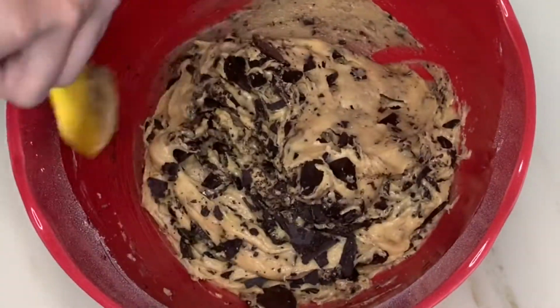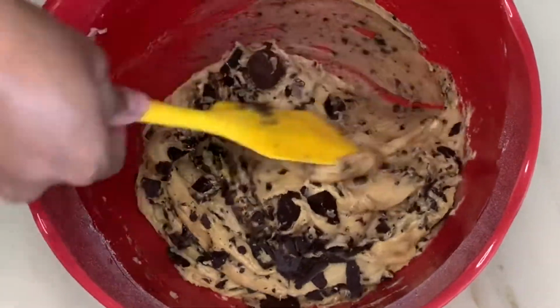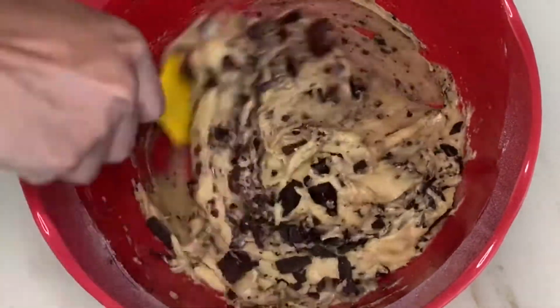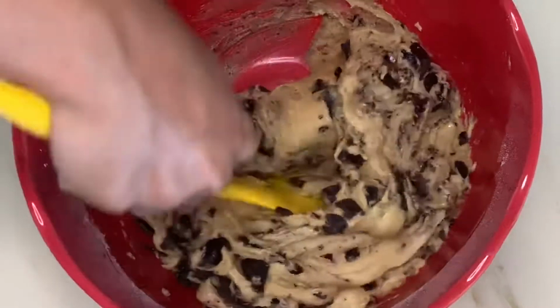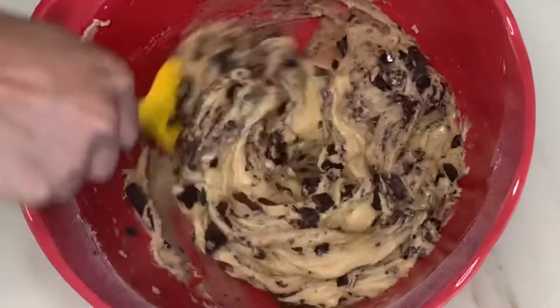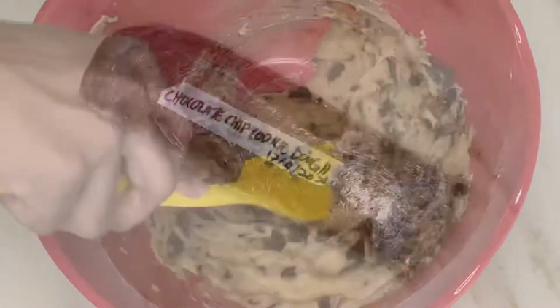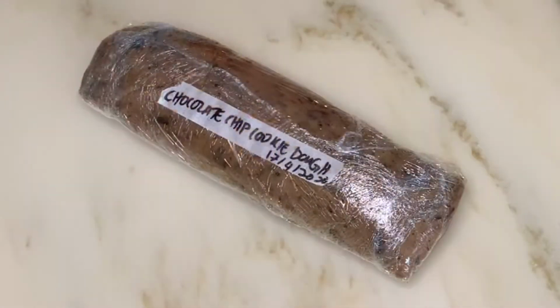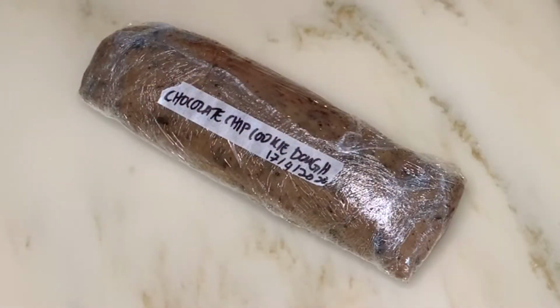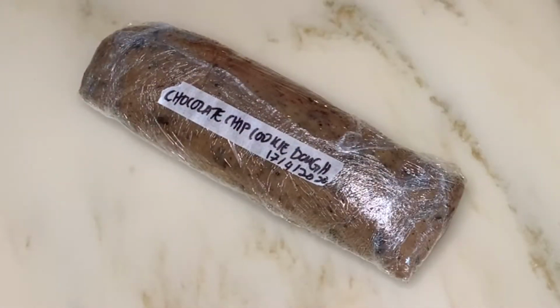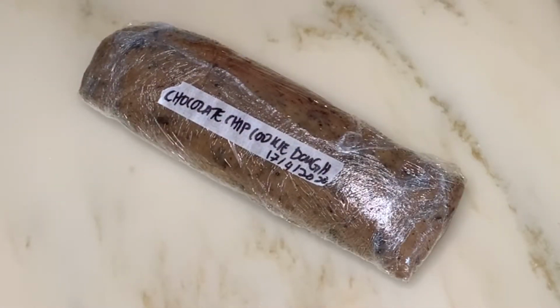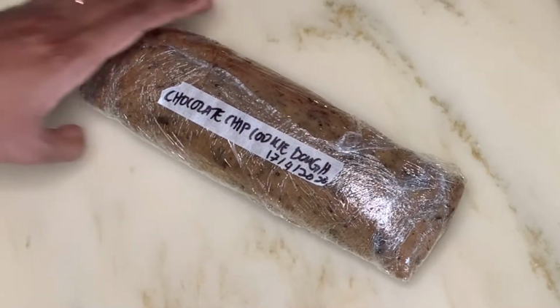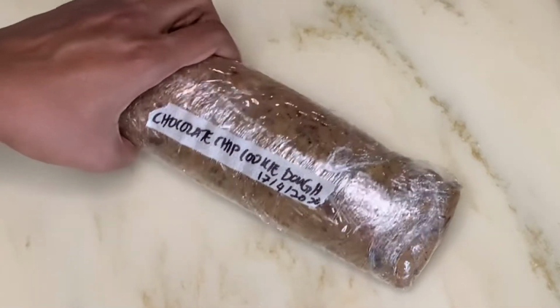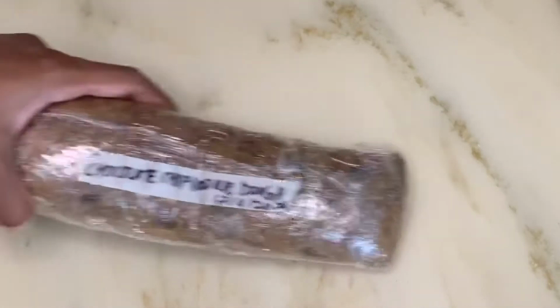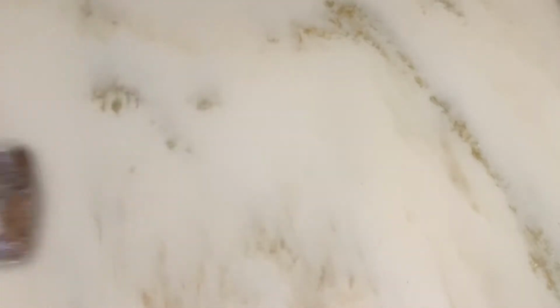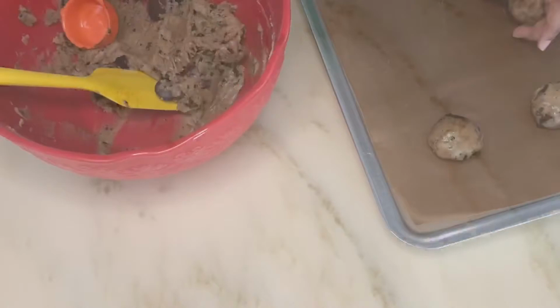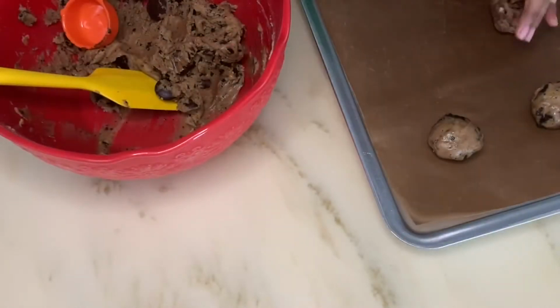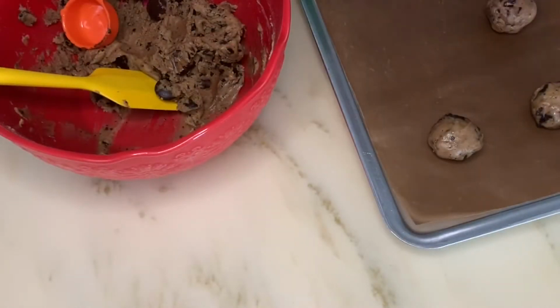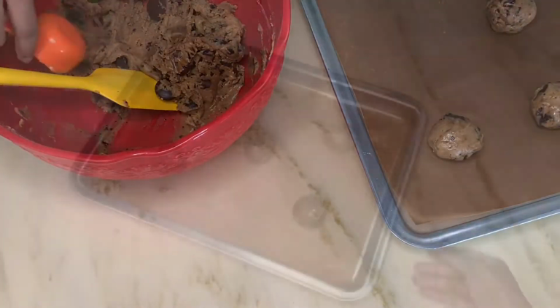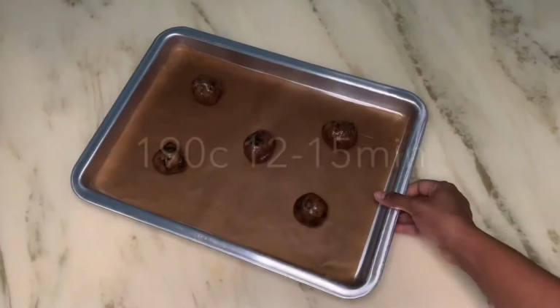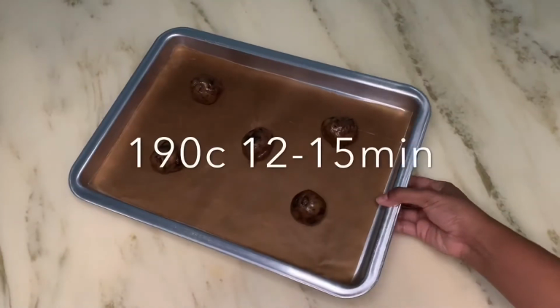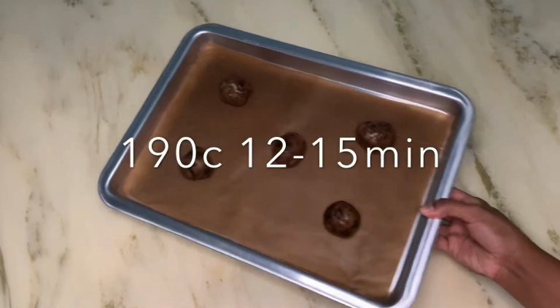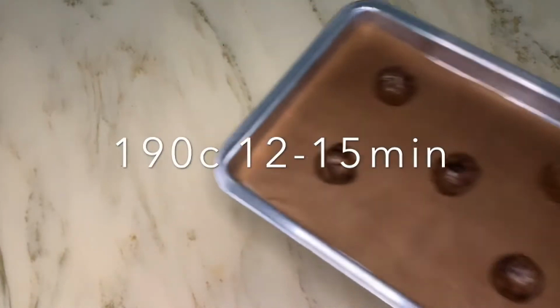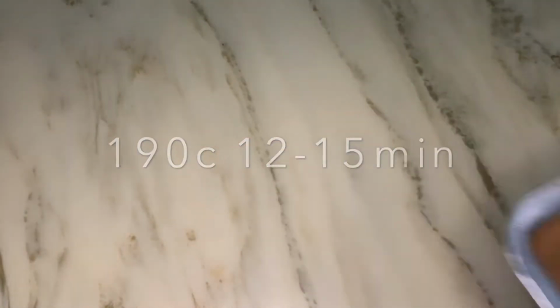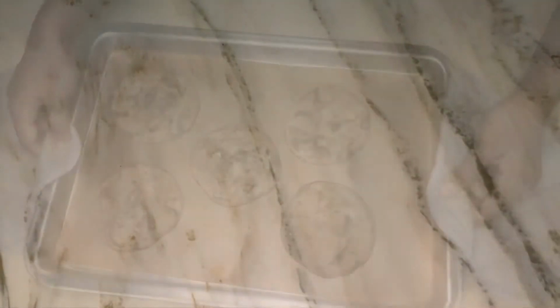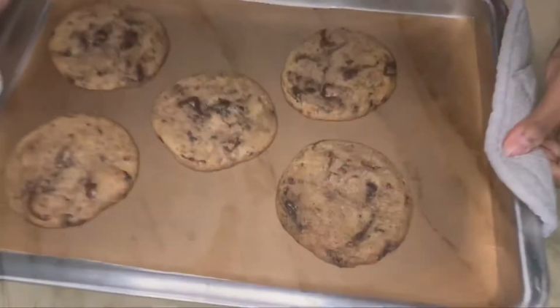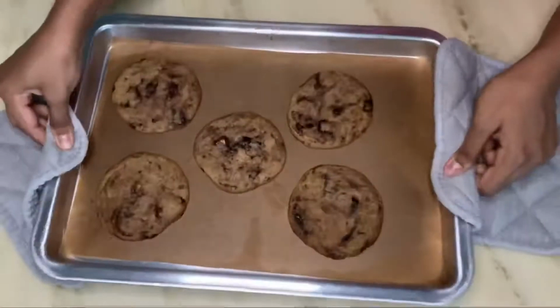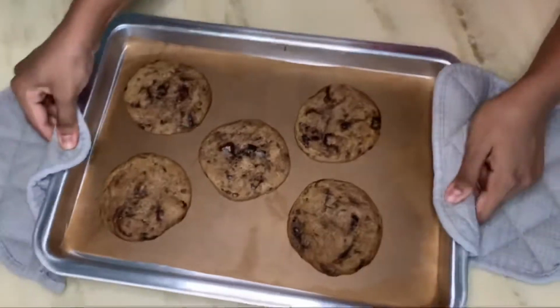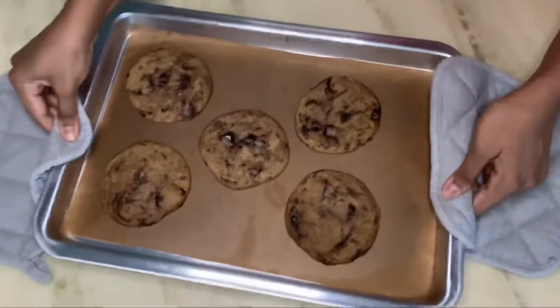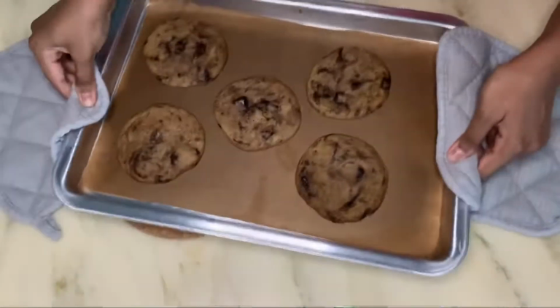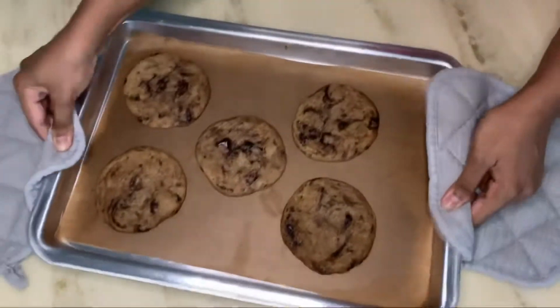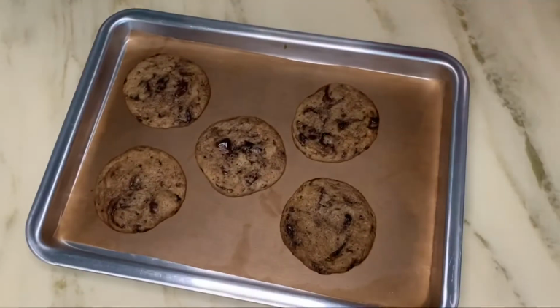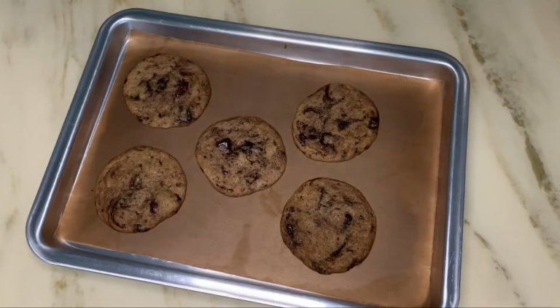Split the dough in half so you can have freshly baked cookies anytime you want. This will keep for a few months in your freezer. Bake for 12 minutes at 190°C.